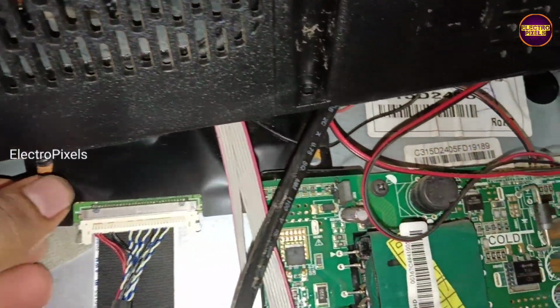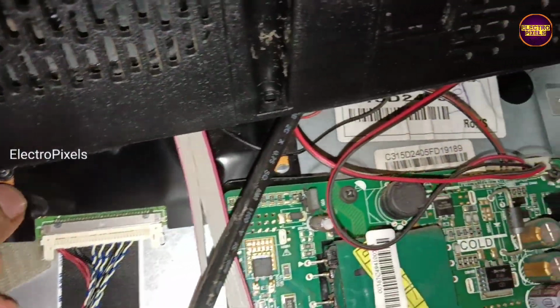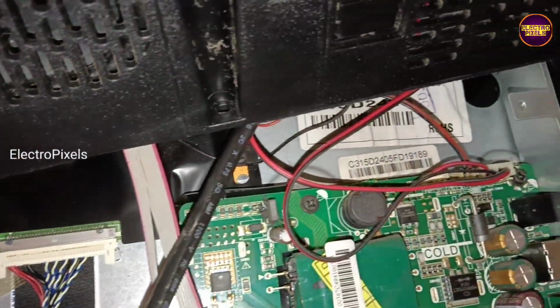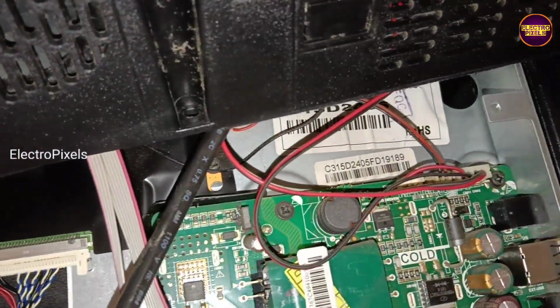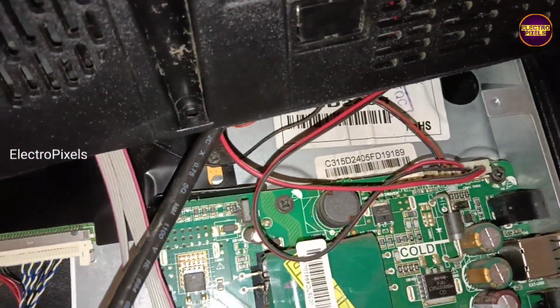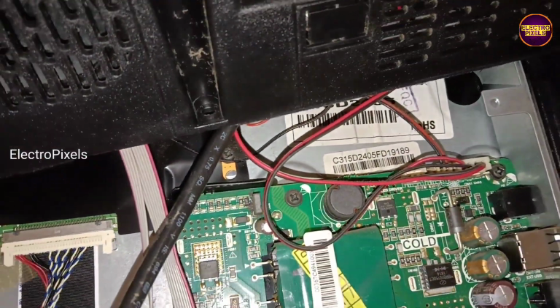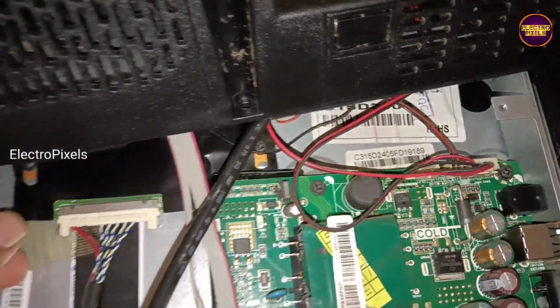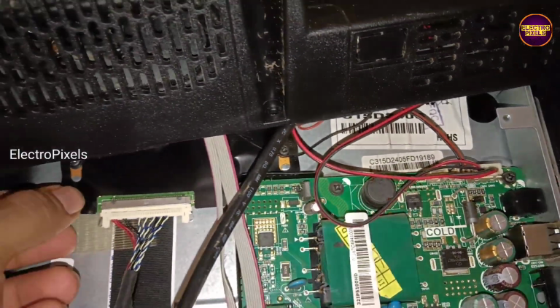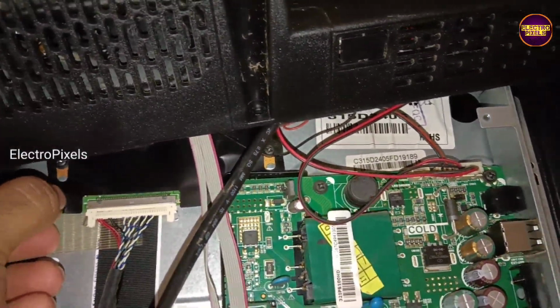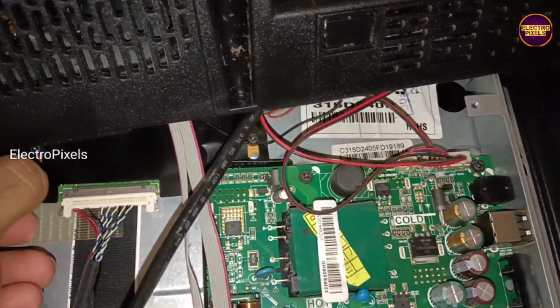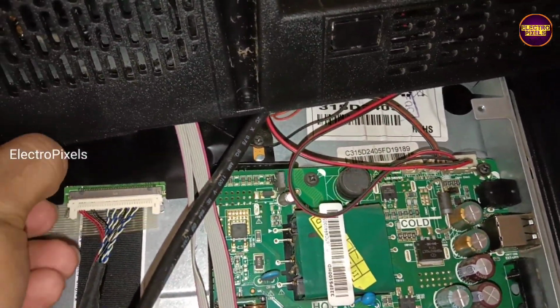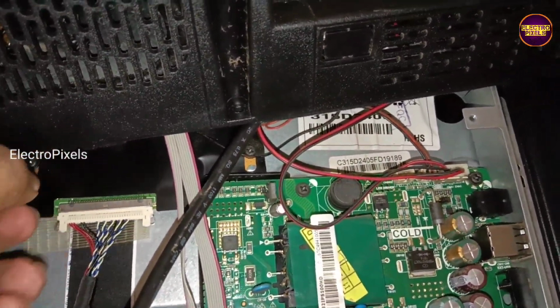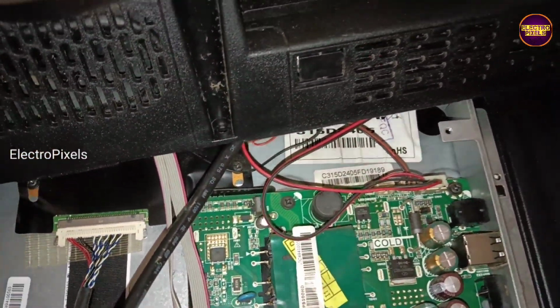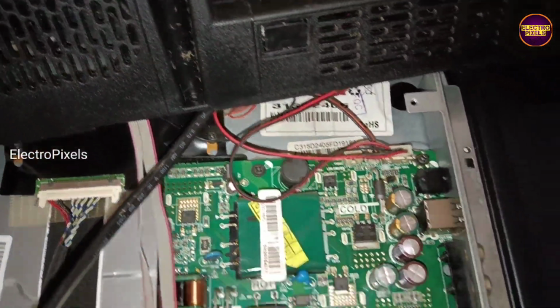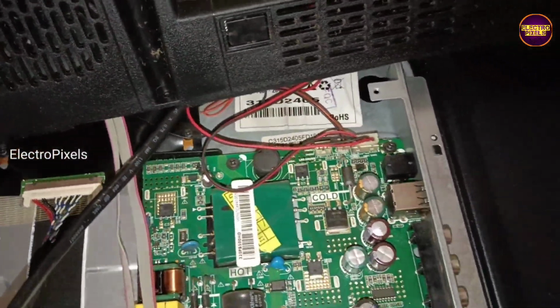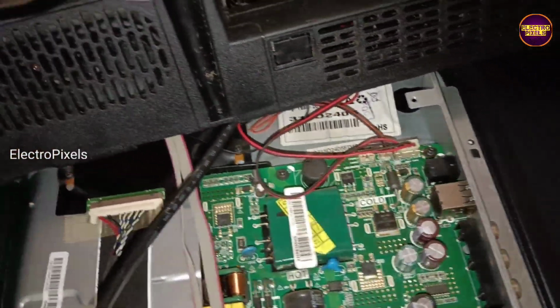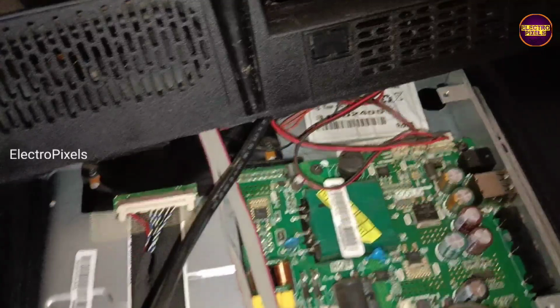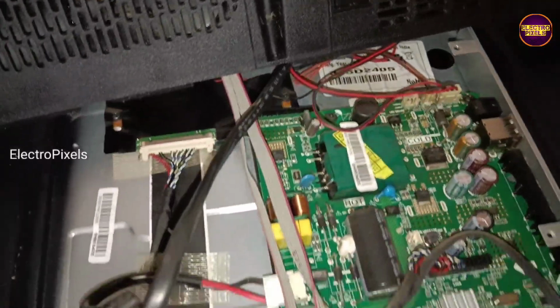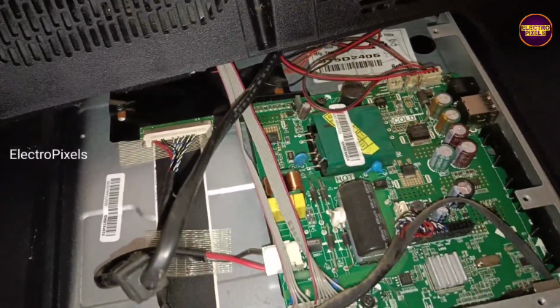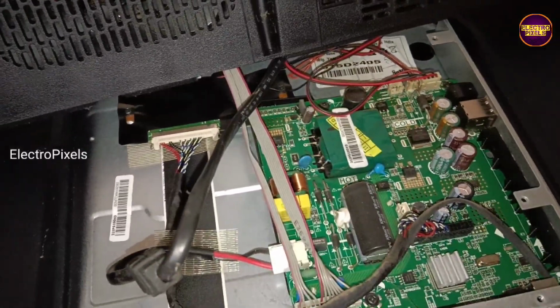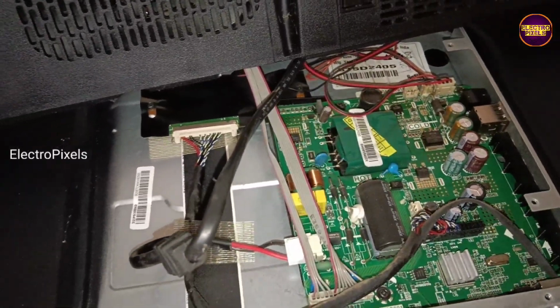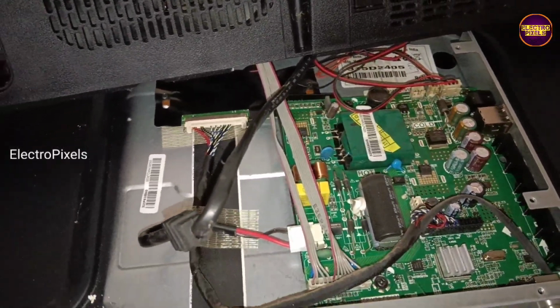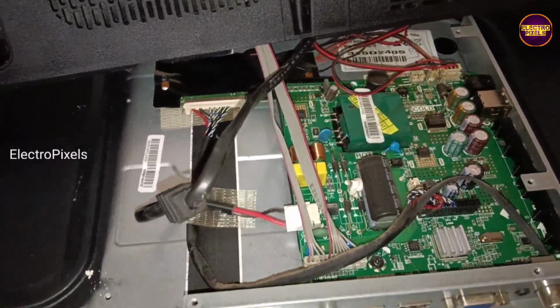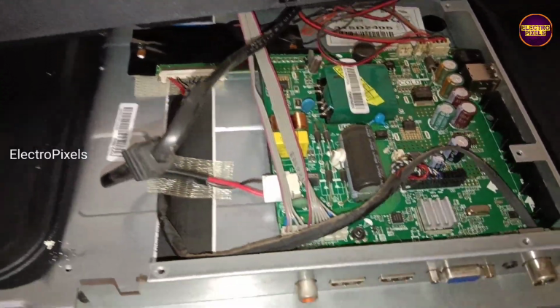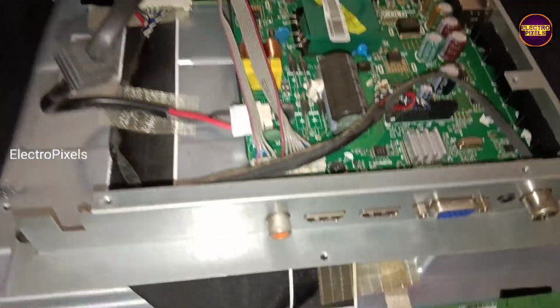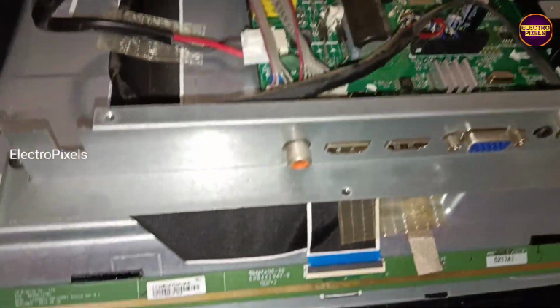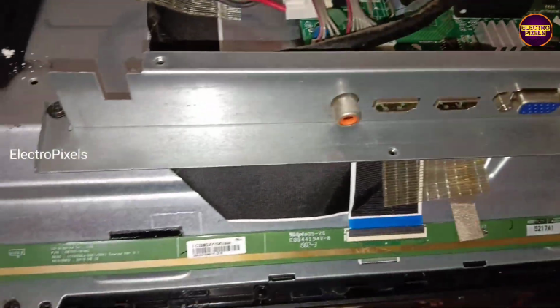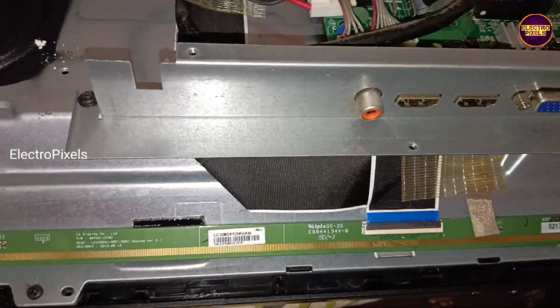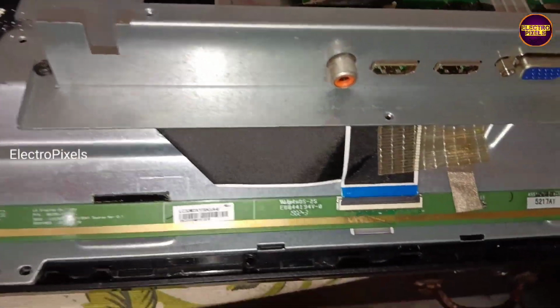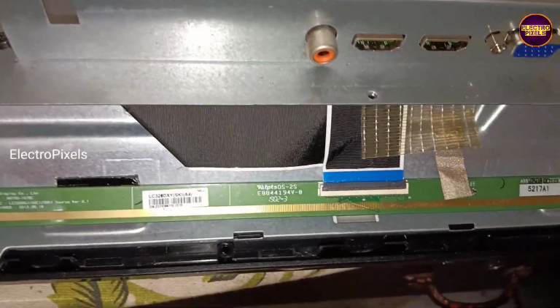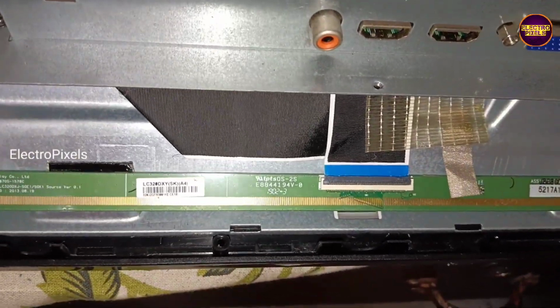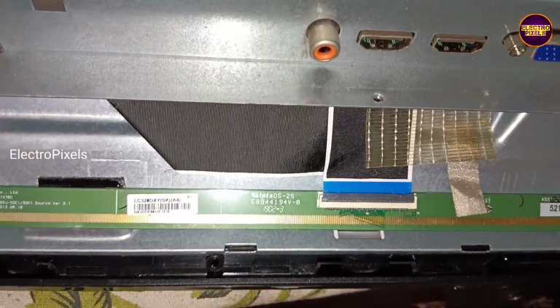This TV comes with an LG TCOM, which means it uses an LG panel. Here you can see the panel model number.